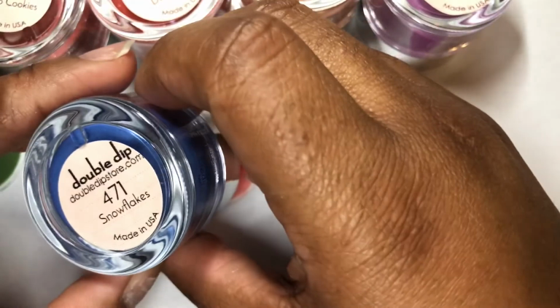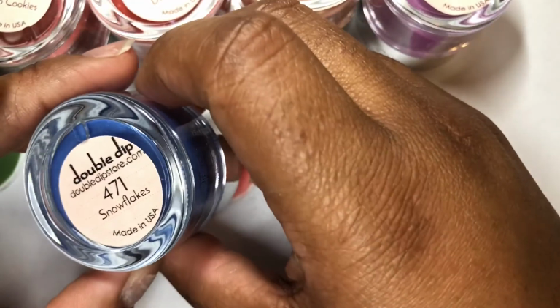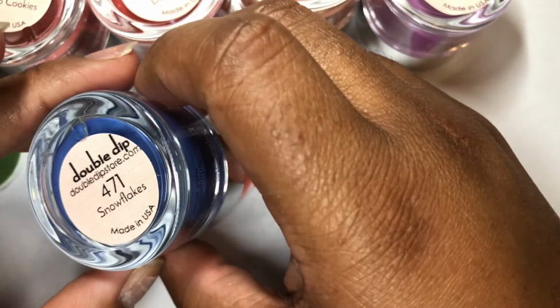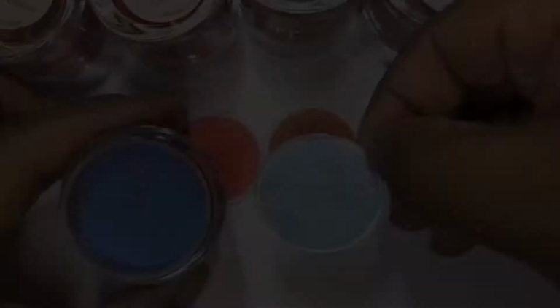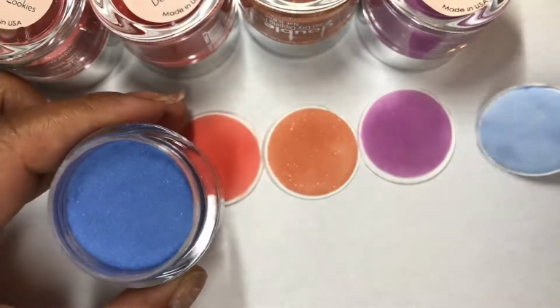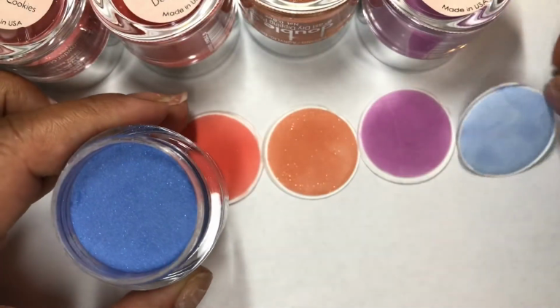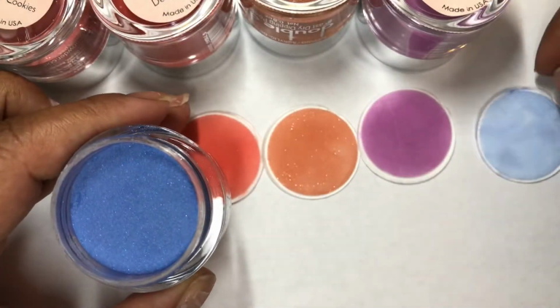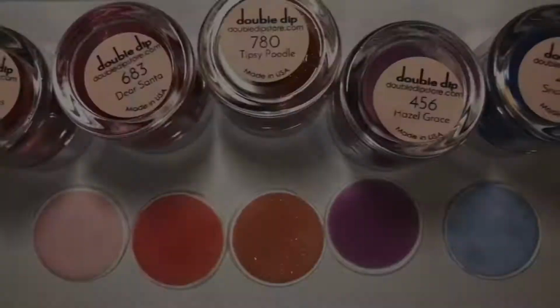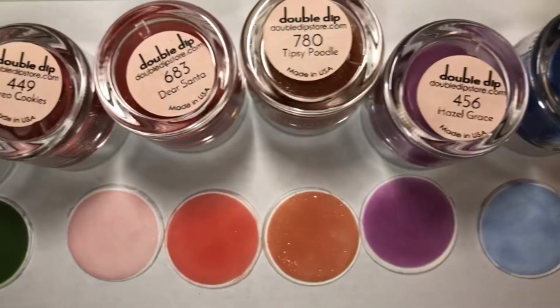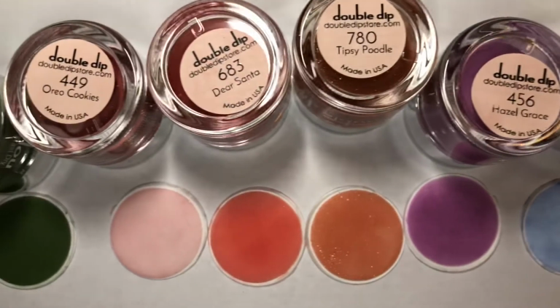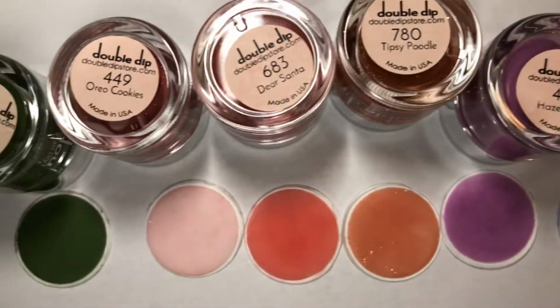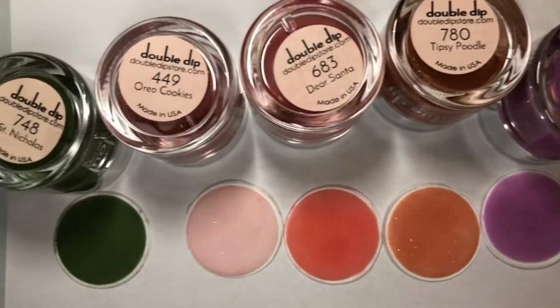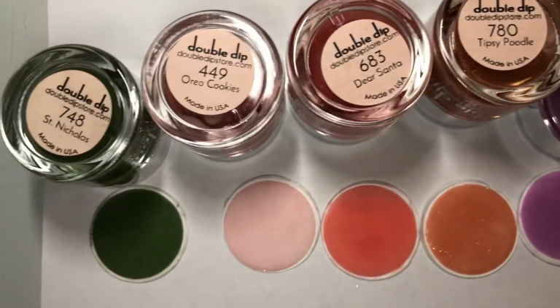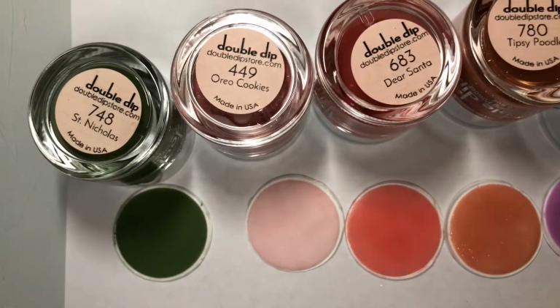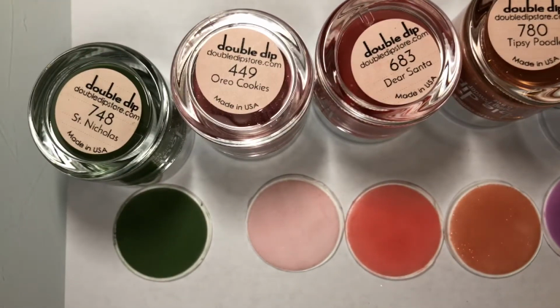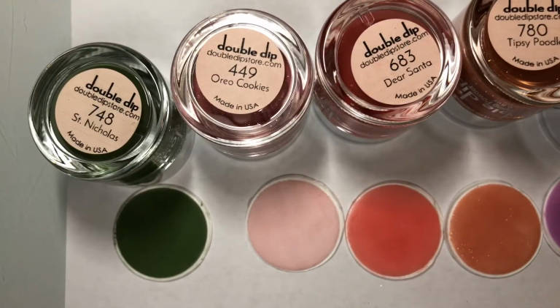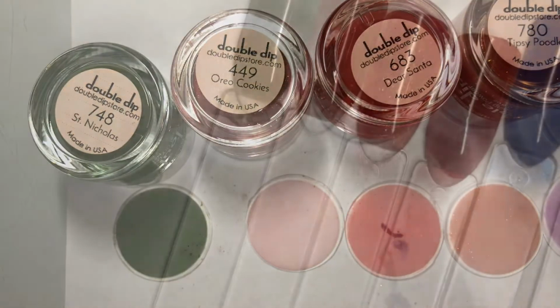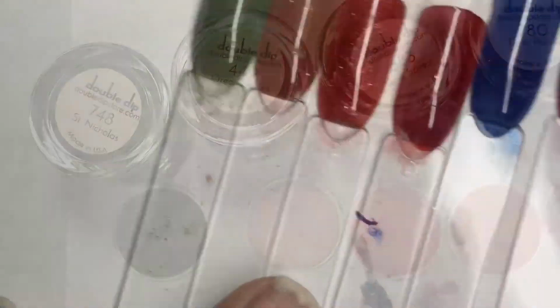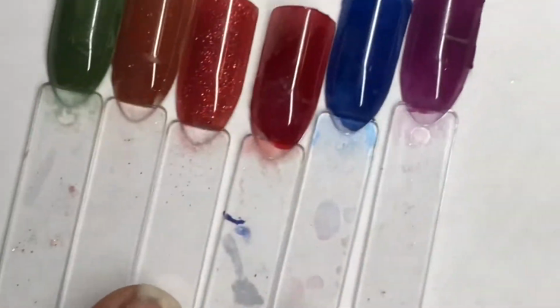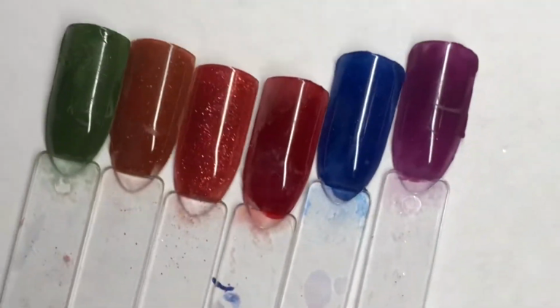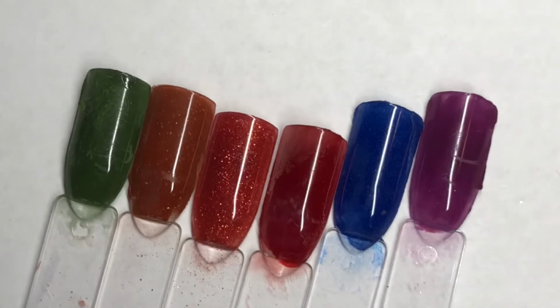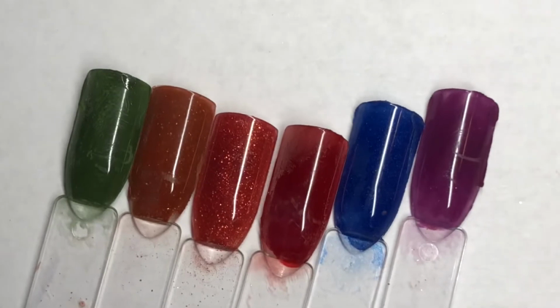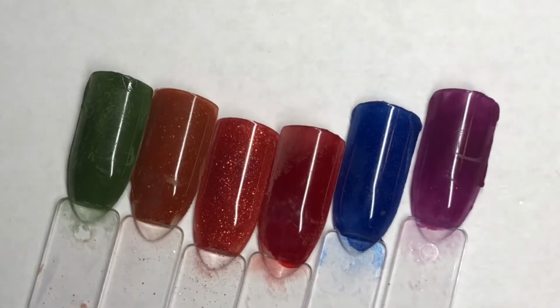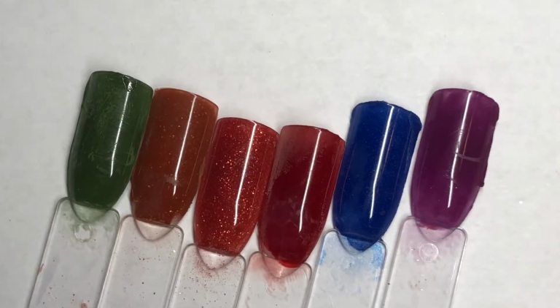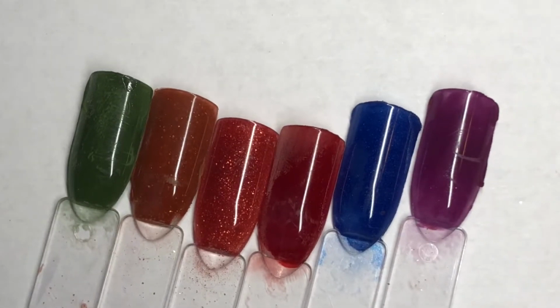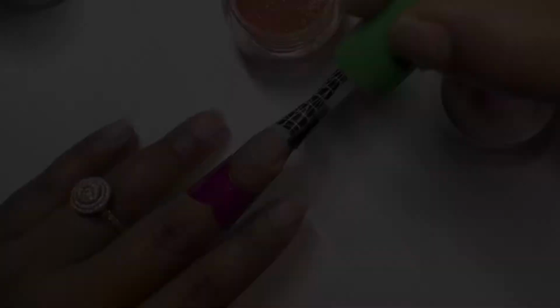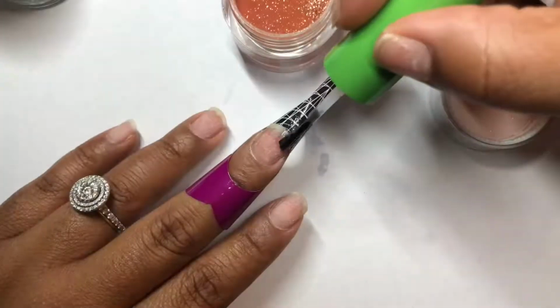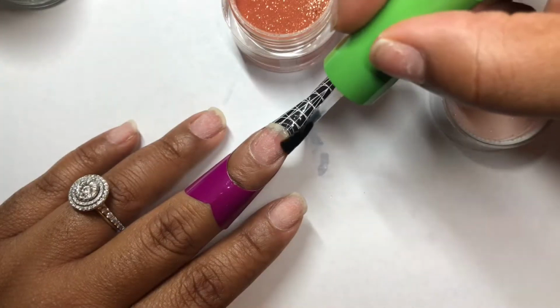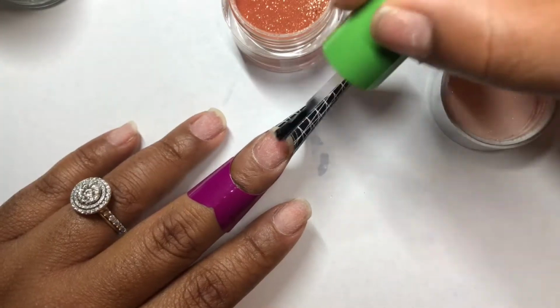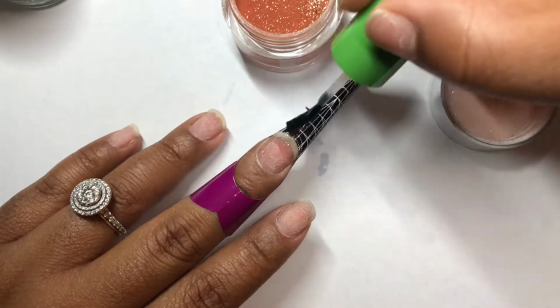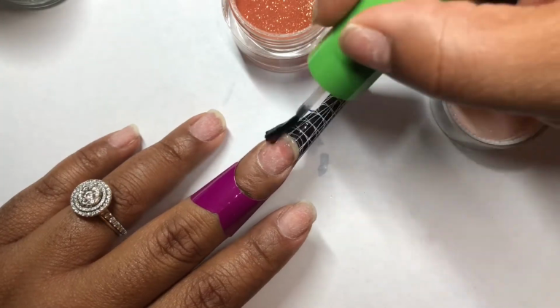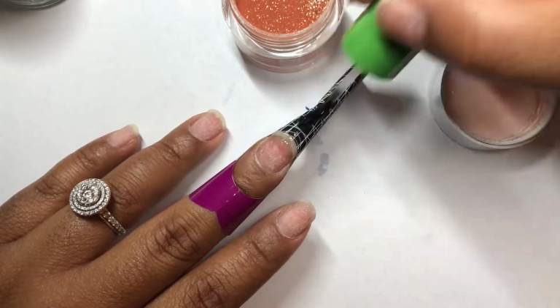The next color was a lavenderish color called Hazel Grace. And this next color was my absolute favorite - Snowflake. Looking back, I really should have done my nails with that color, but I didn't. Here are all the swatches, but I'll definitely be coming back with that one.